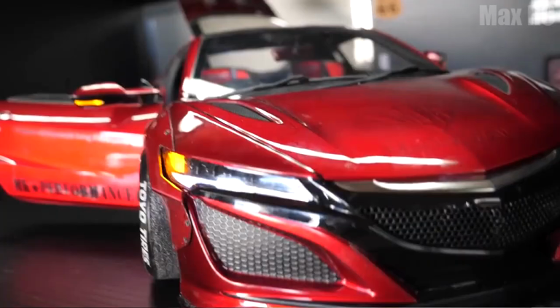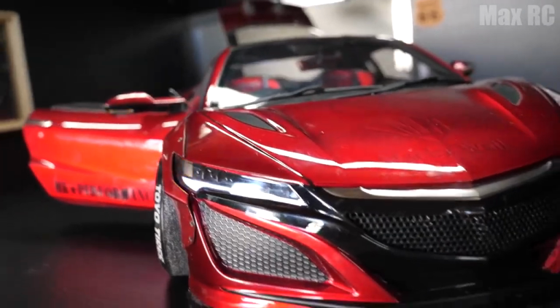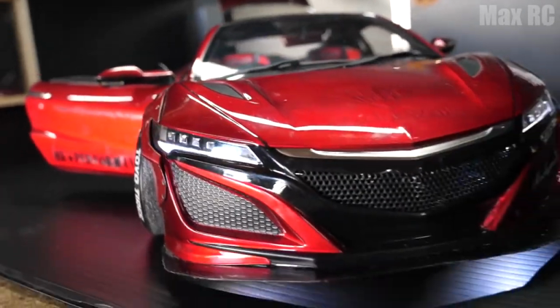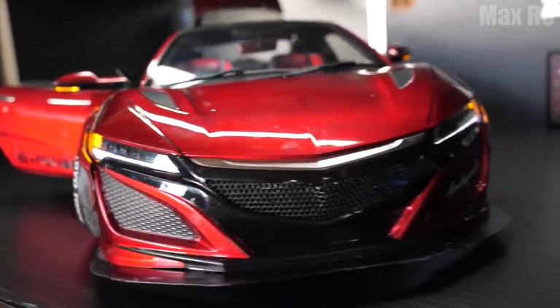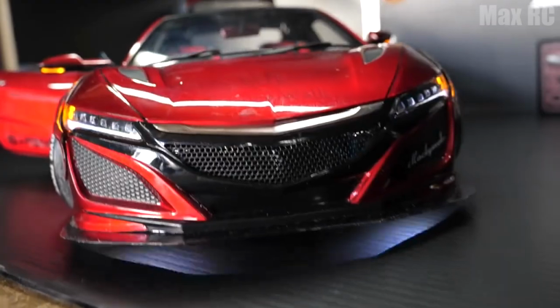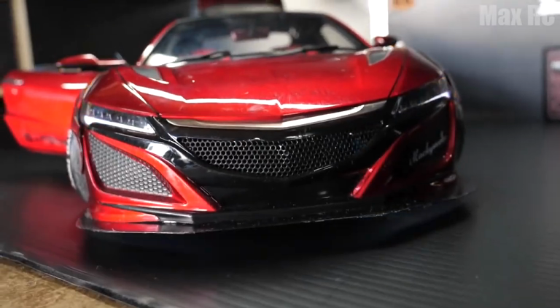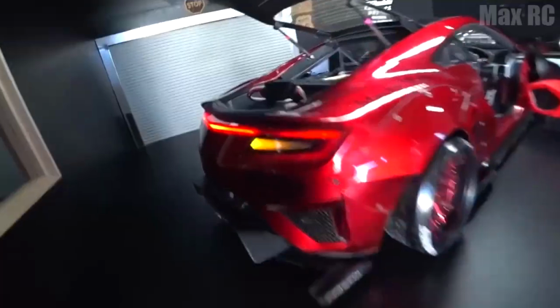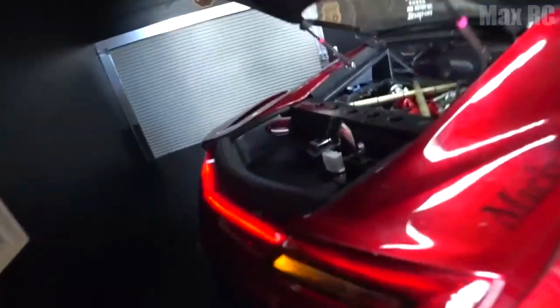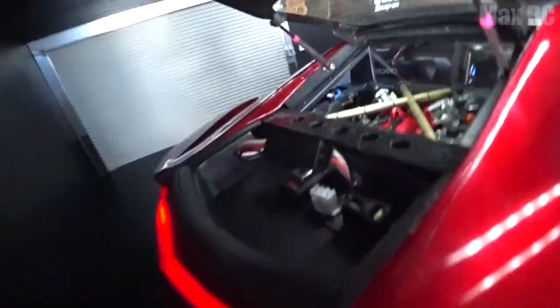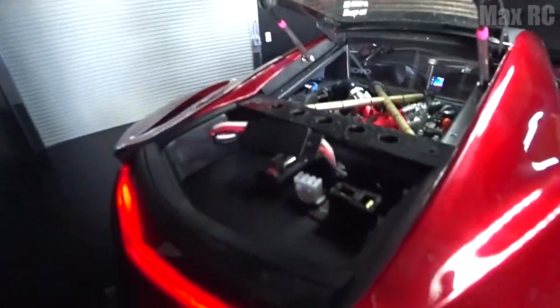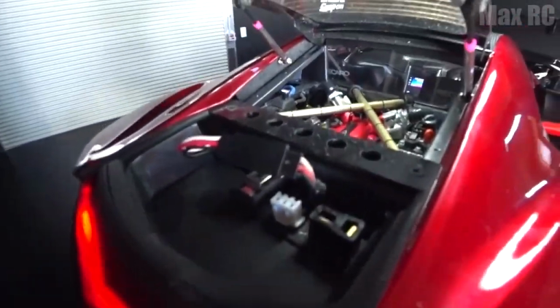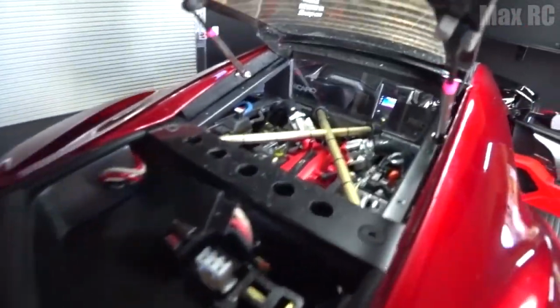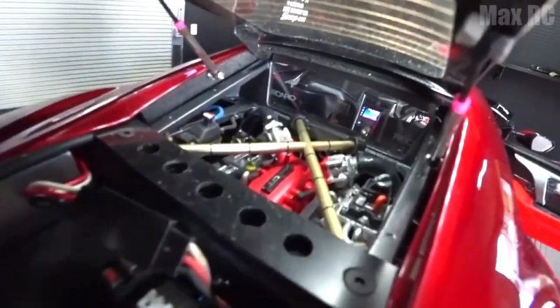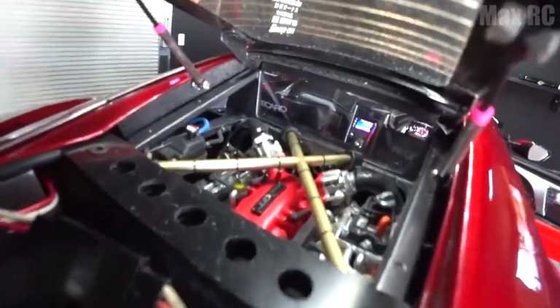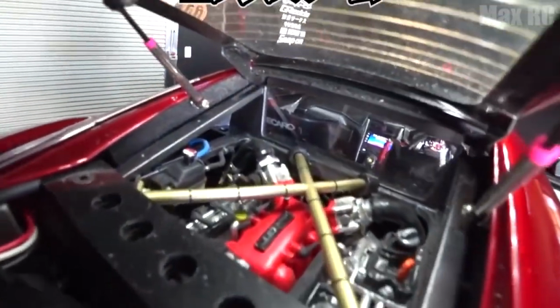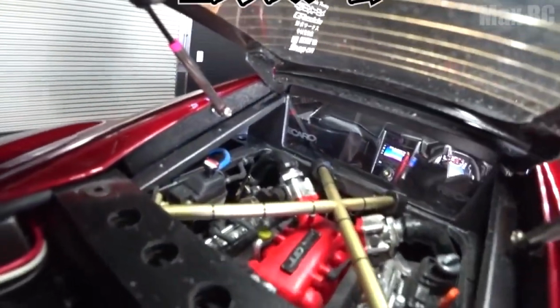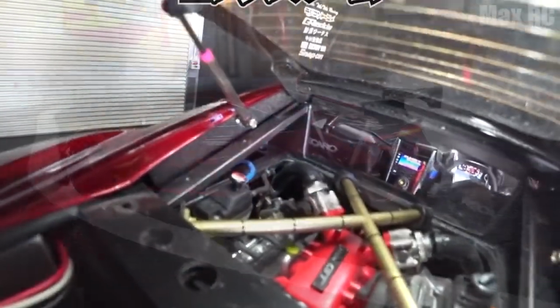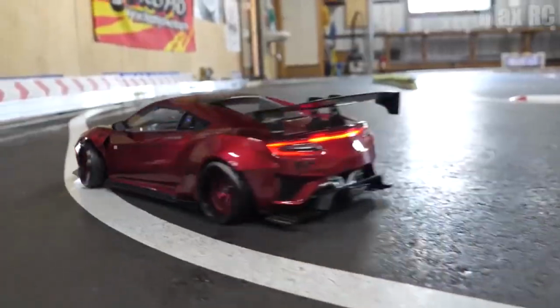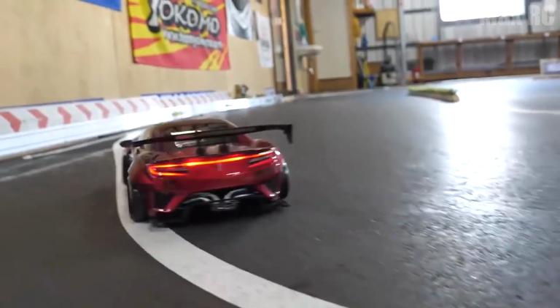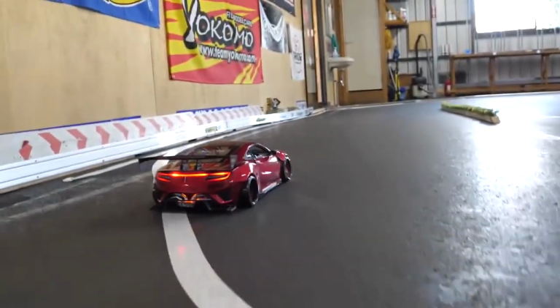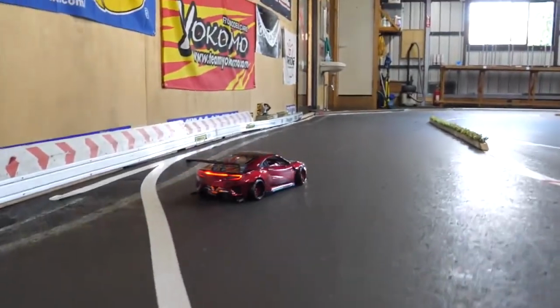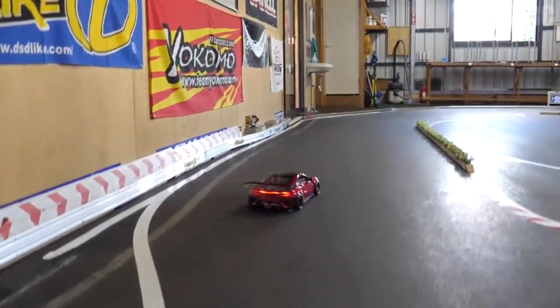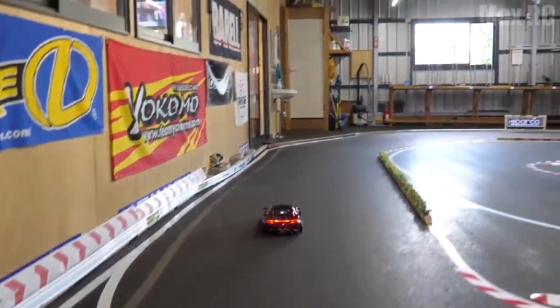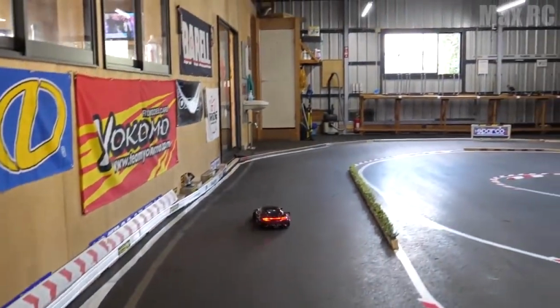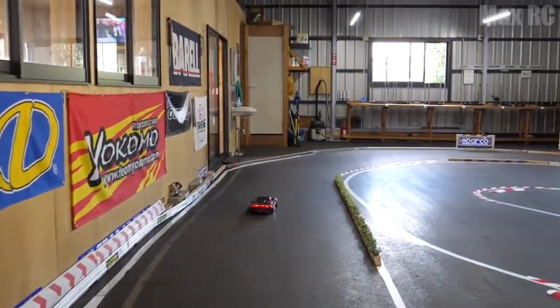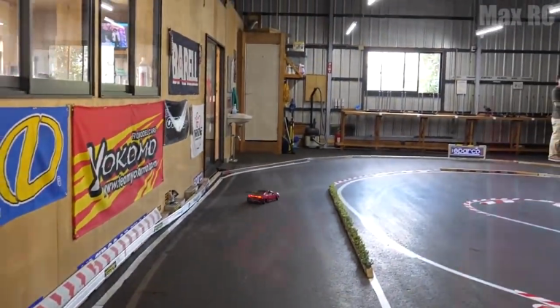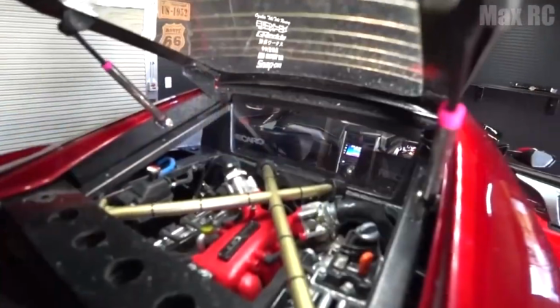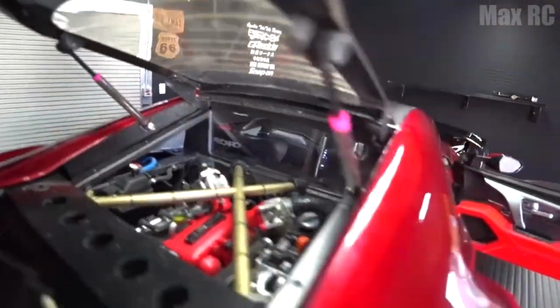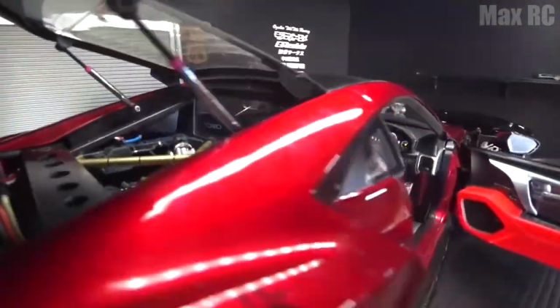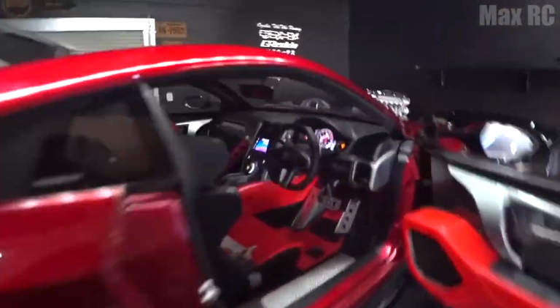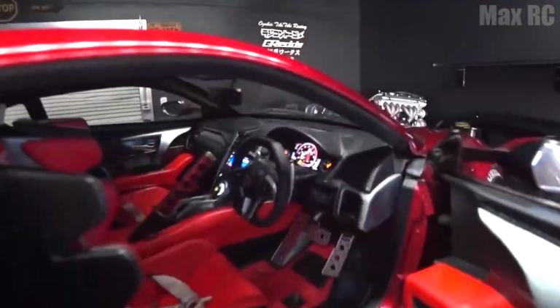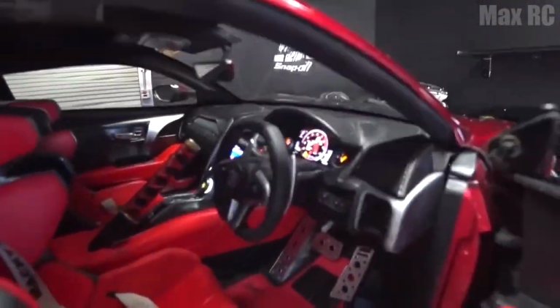Red is a provocative color, and this dreamboat can challenge almost any drift car. Just look at it — it looks like a self-confident pro. The detailed interior, smooth lines, those wheels — they all make it a real sports car in miniature.